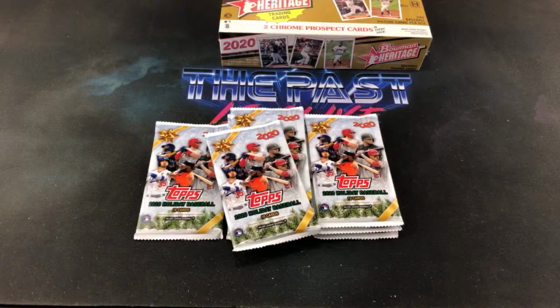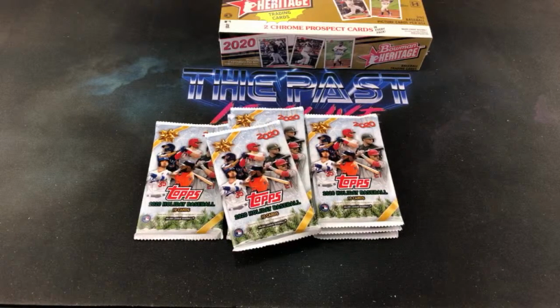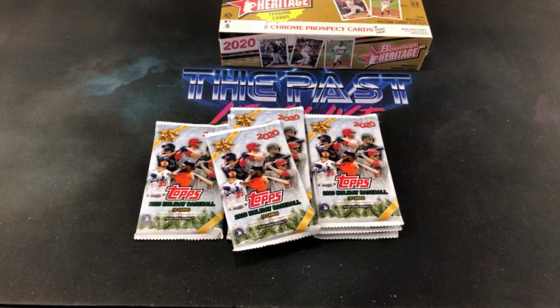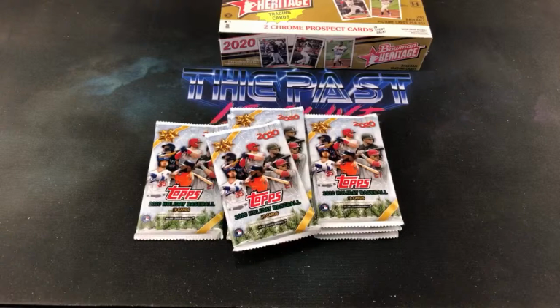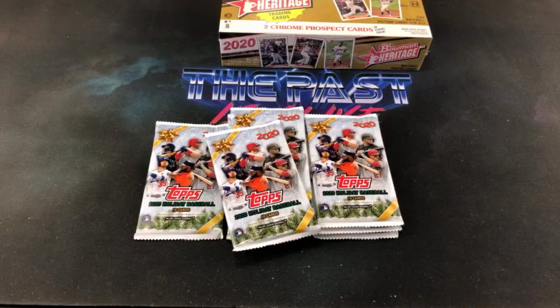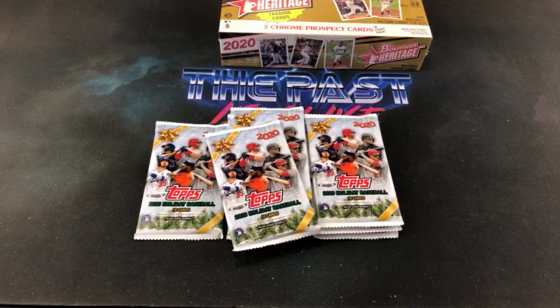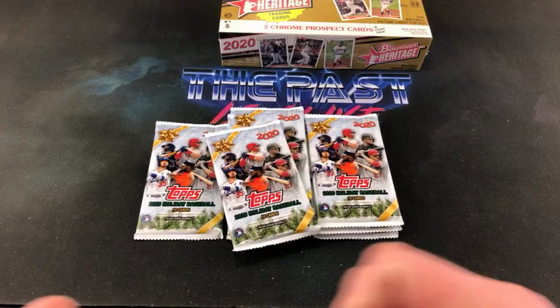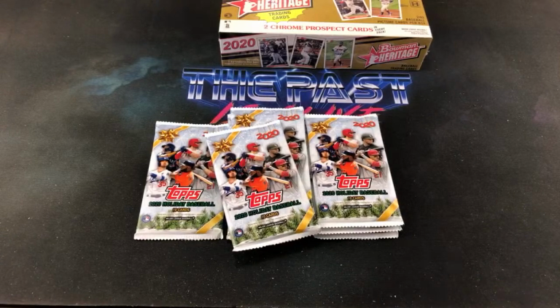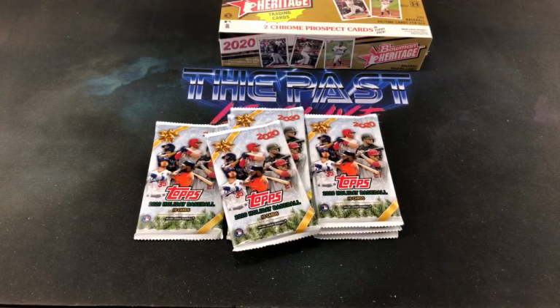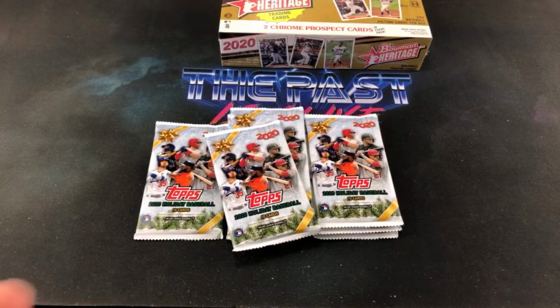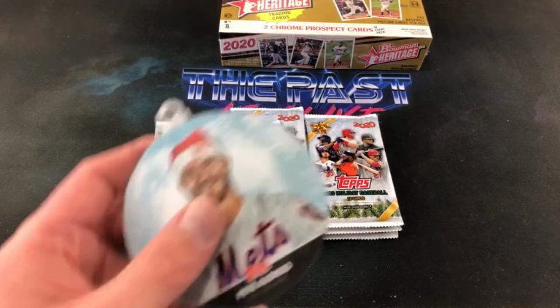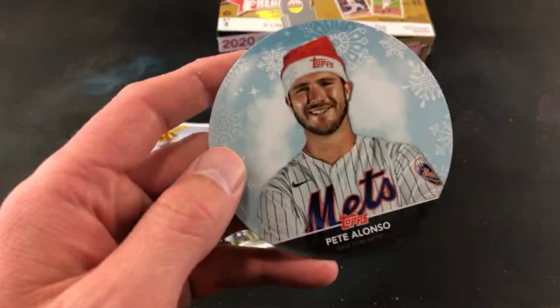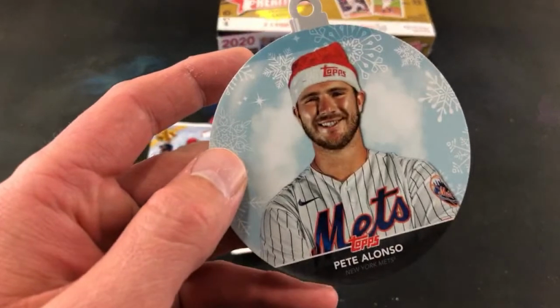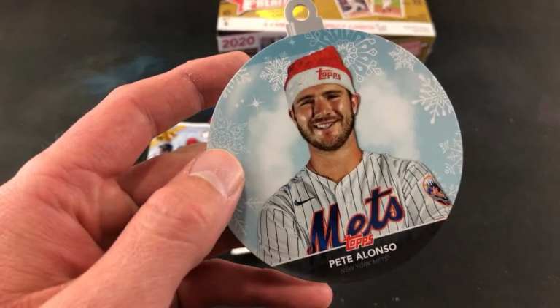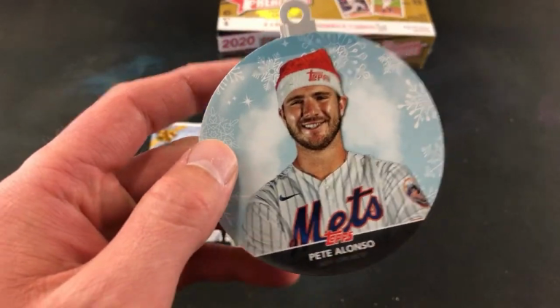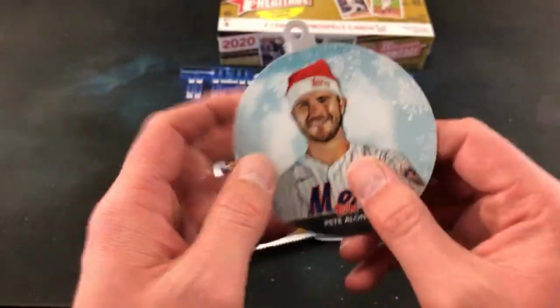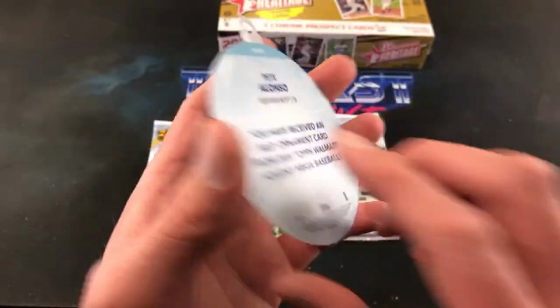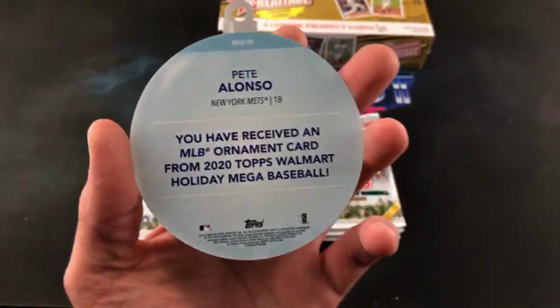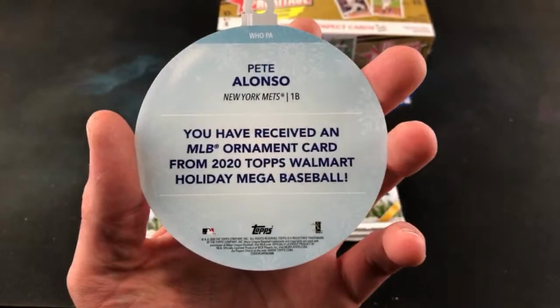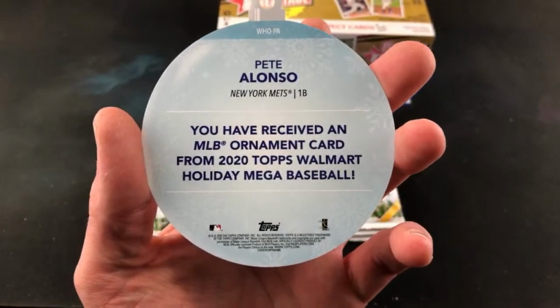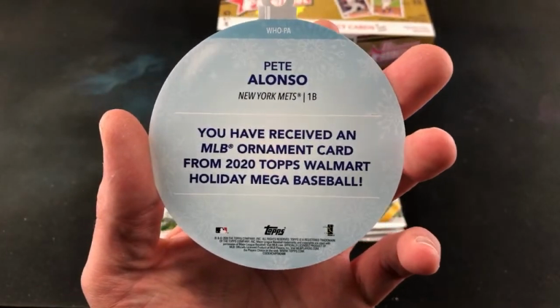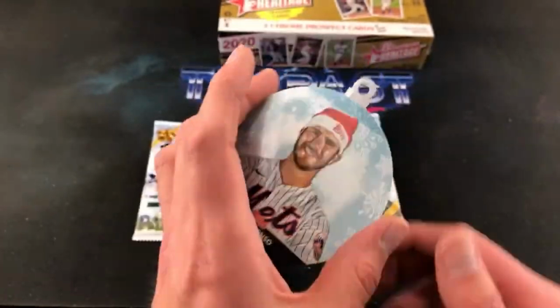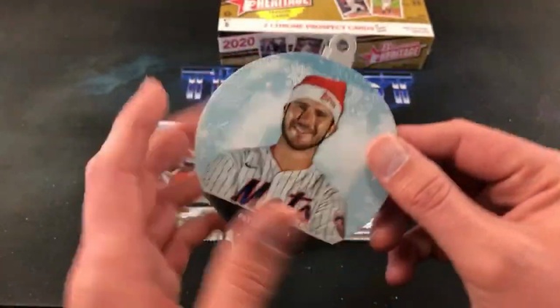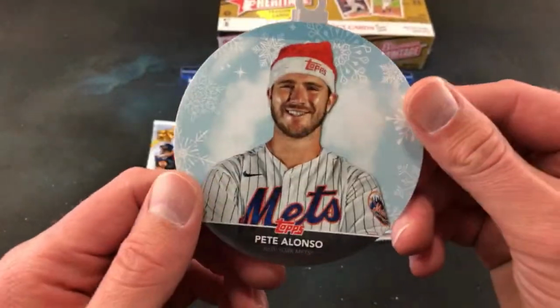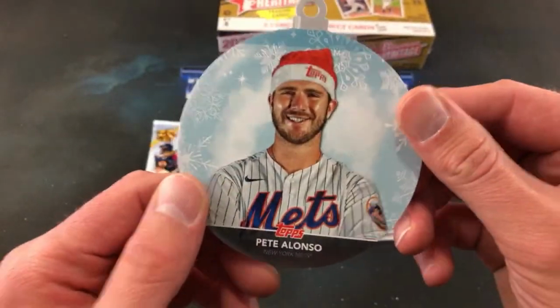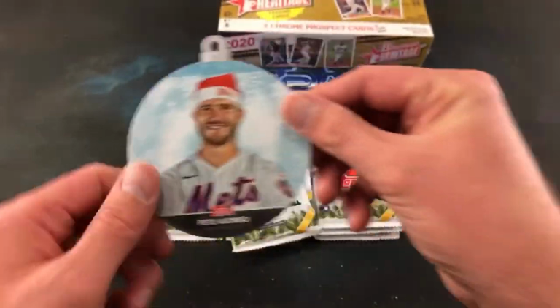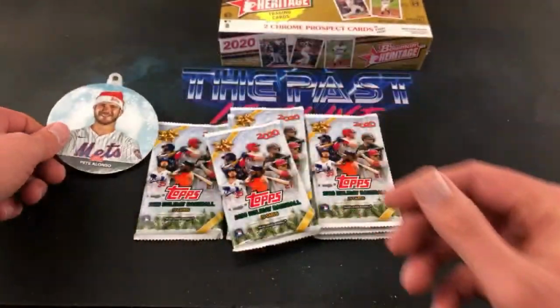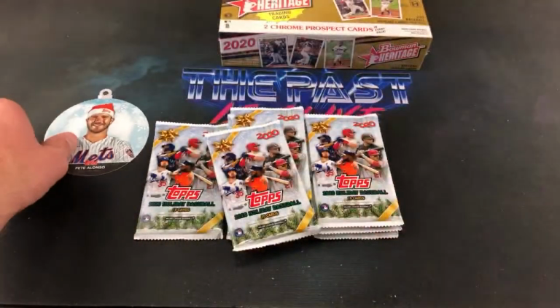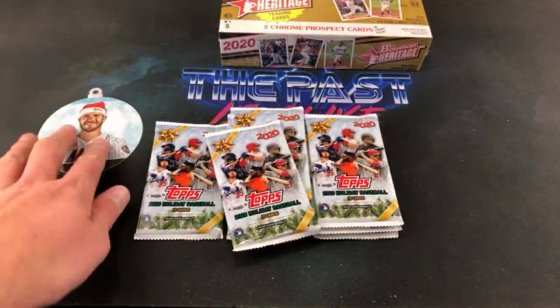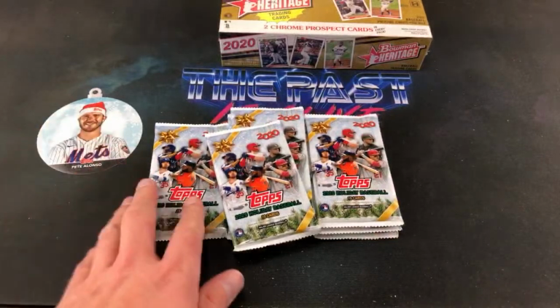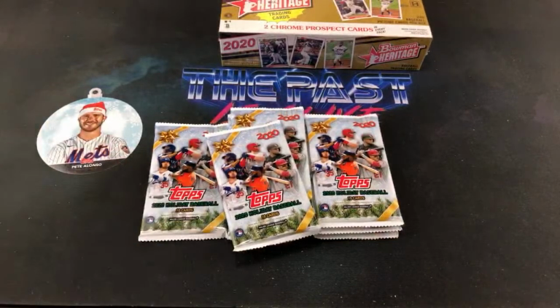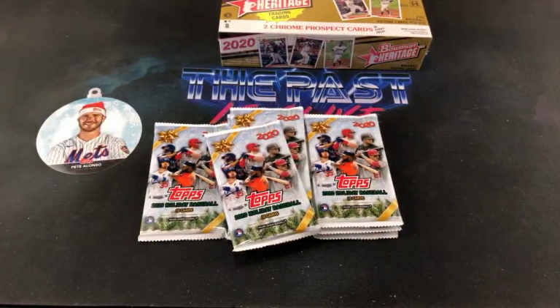But since Corey is throwing a temper tantrum, we will pull it out now. We've got Pete Alonso — Pete Alonso ornament. Very nice. These are one per box as well. Put that in the background for good measure.